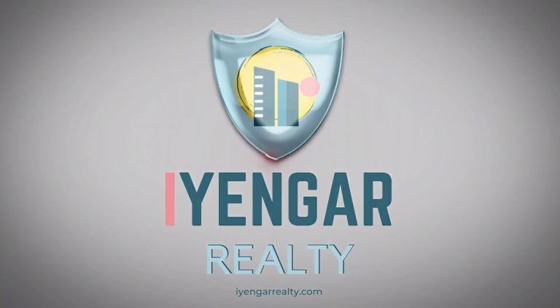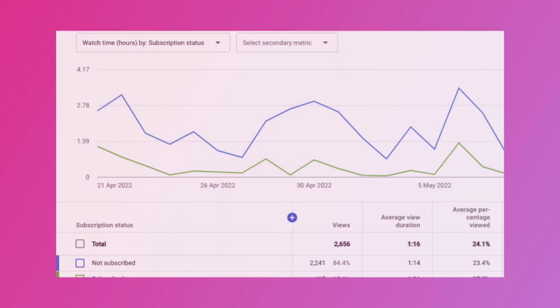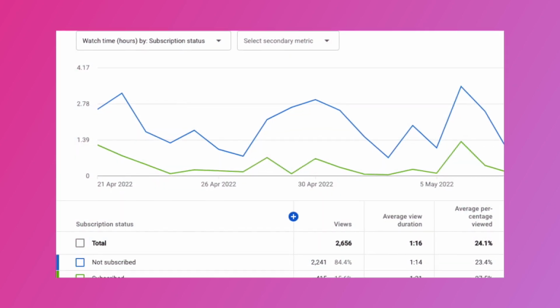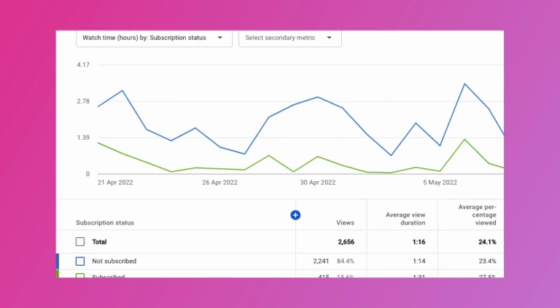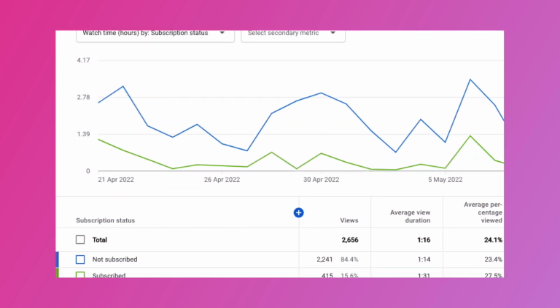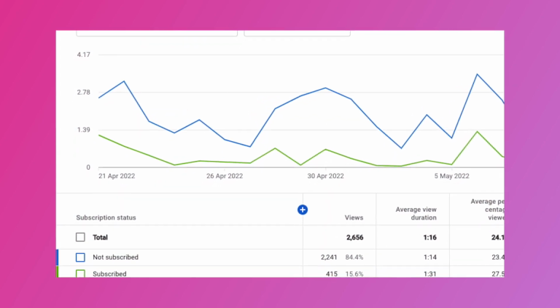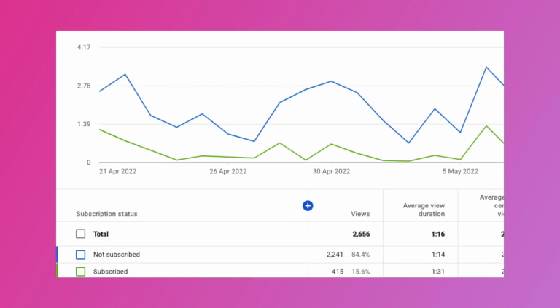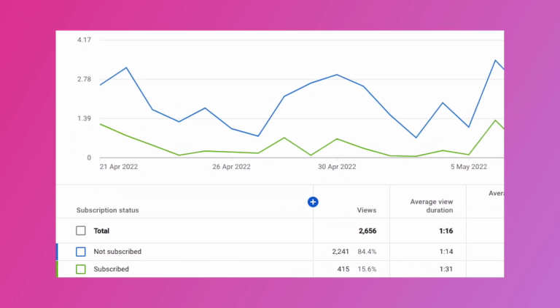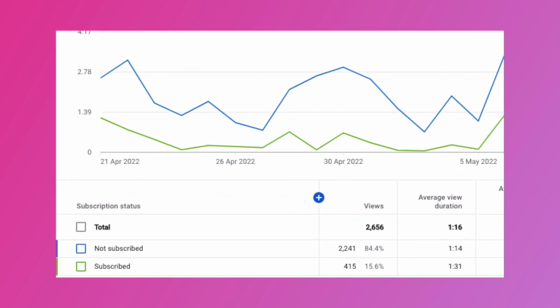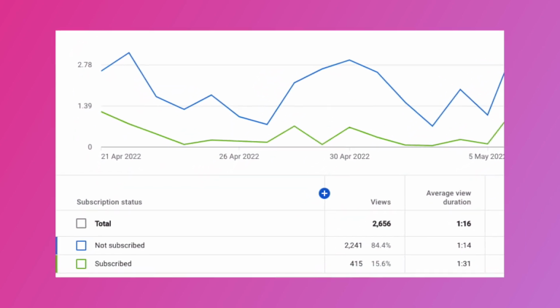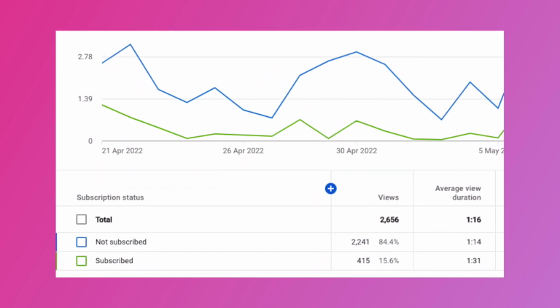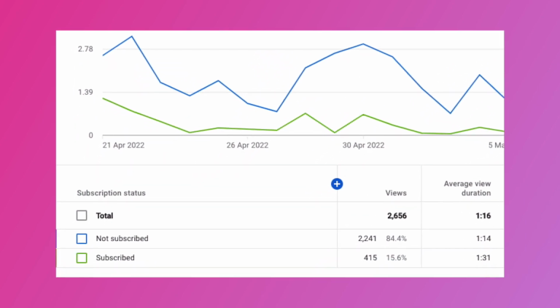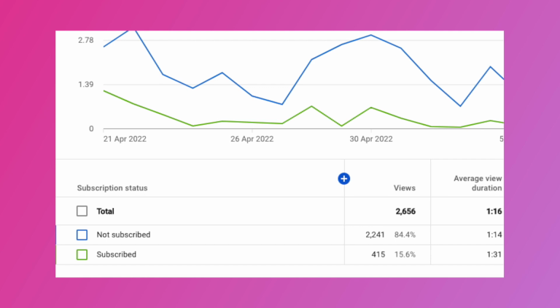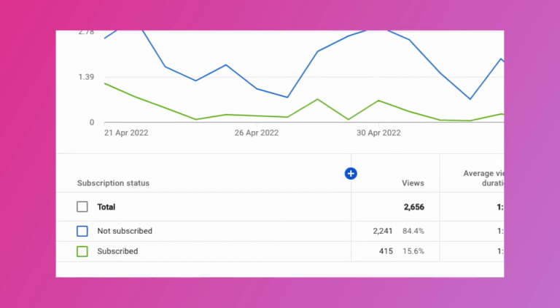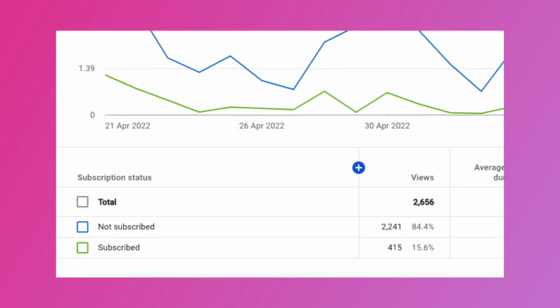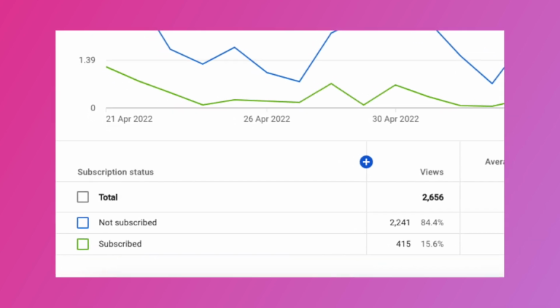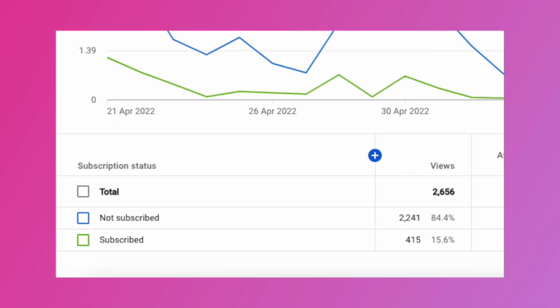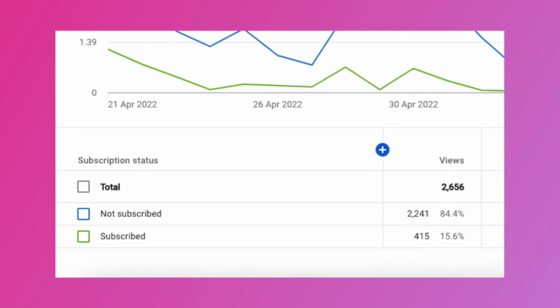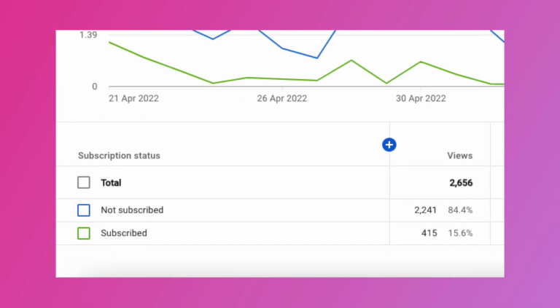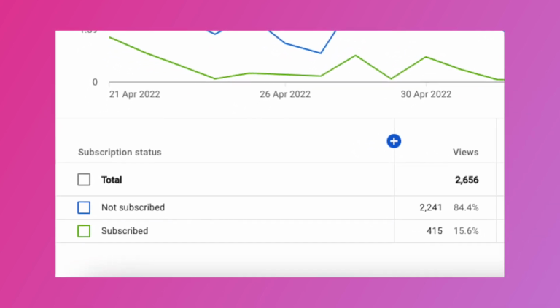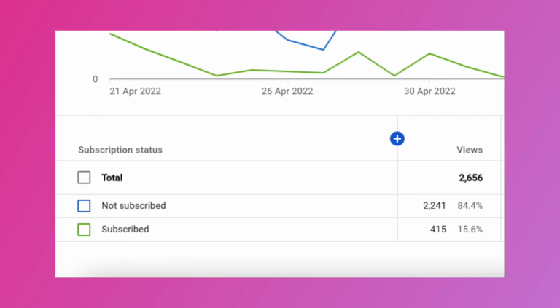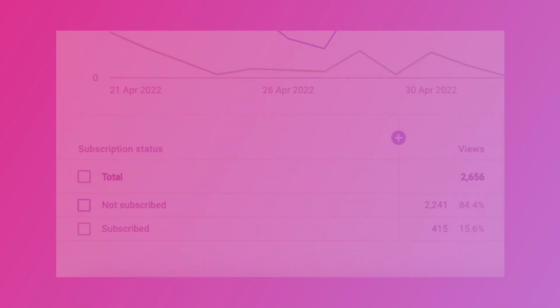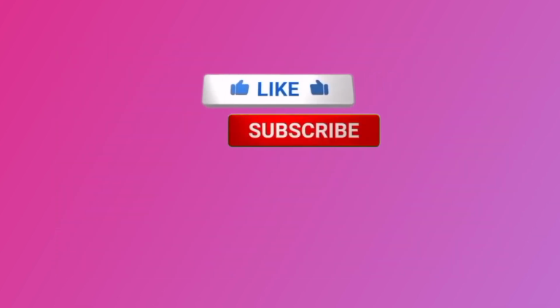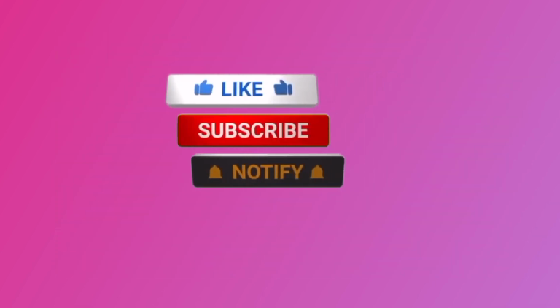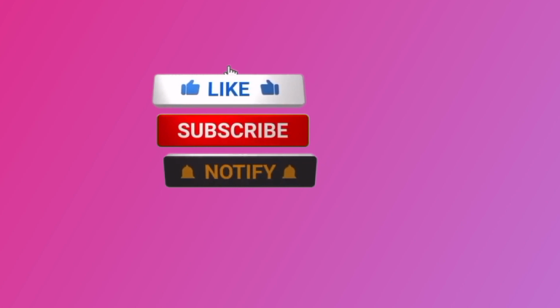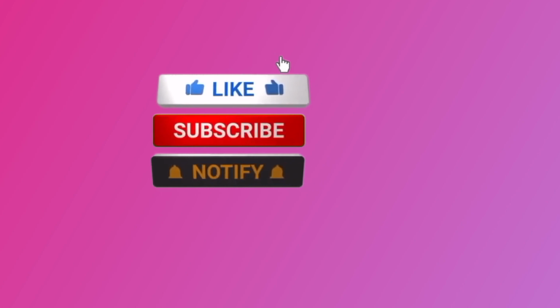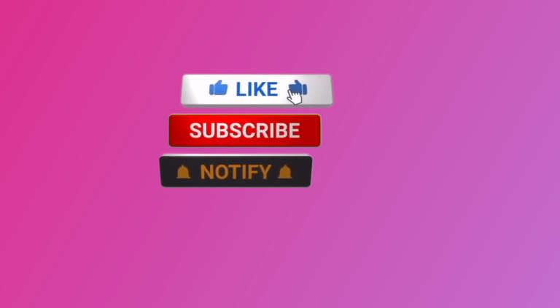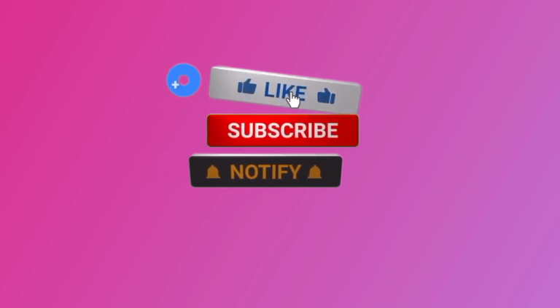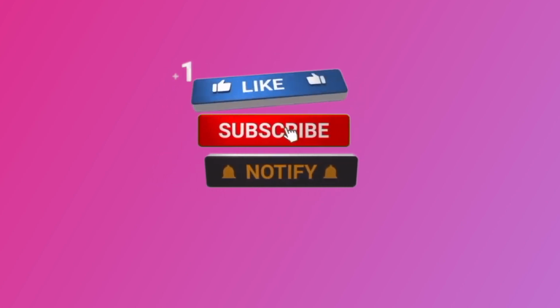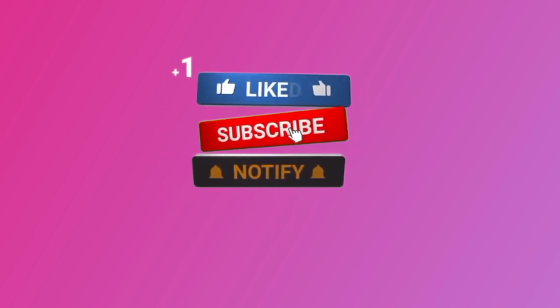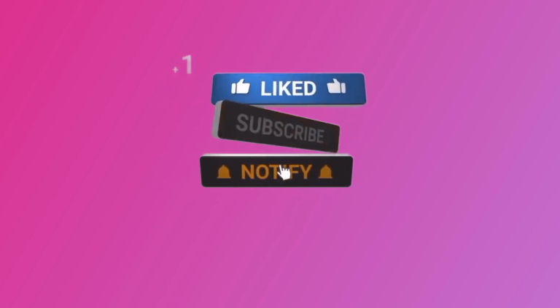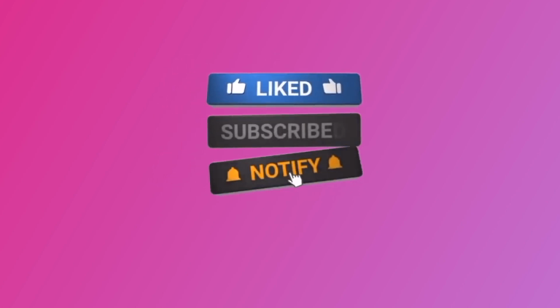Our YouTube analytics show that about 84% of our viewers have not subscribed to our channel yet. Have you subscribed? If not, then what are you waiting for? Take a second to show us your support. We bring high-quality real estate videos every week.